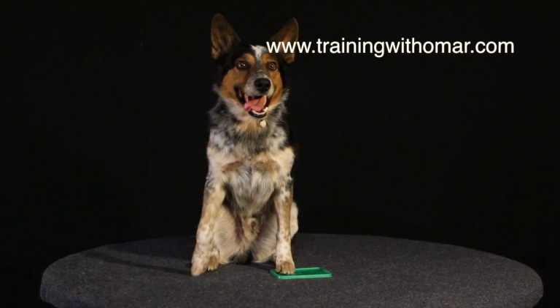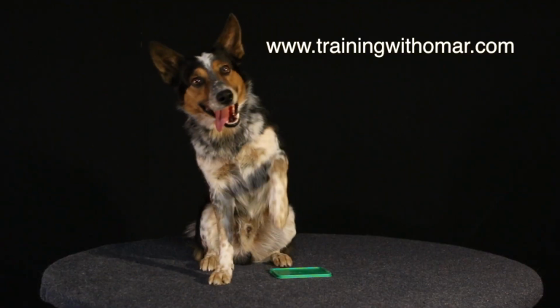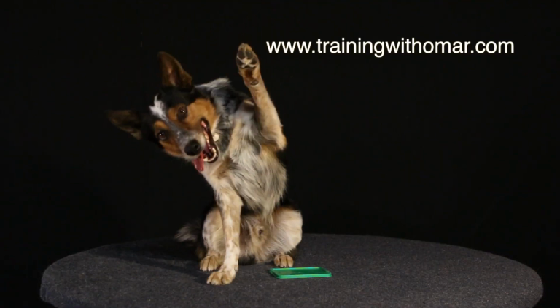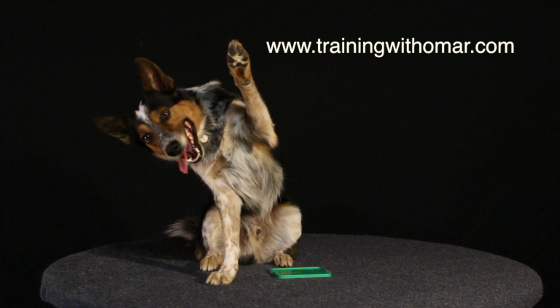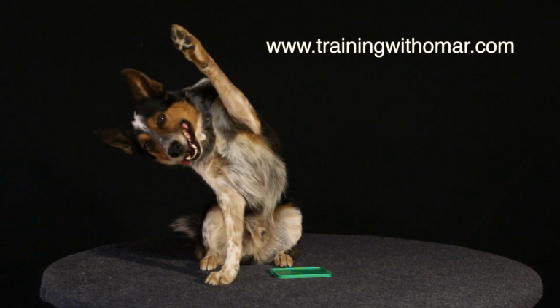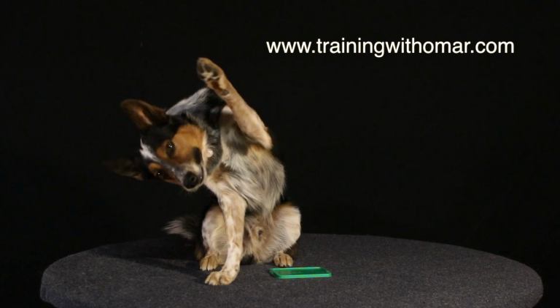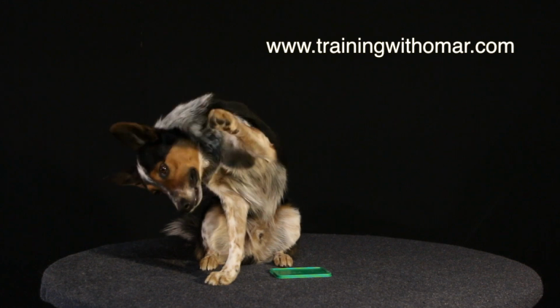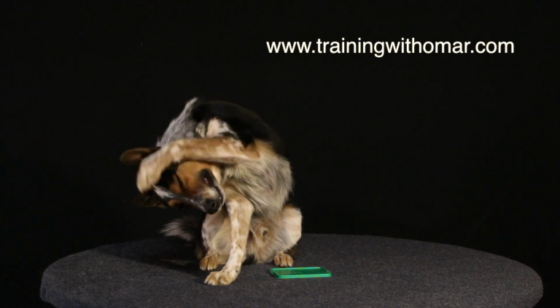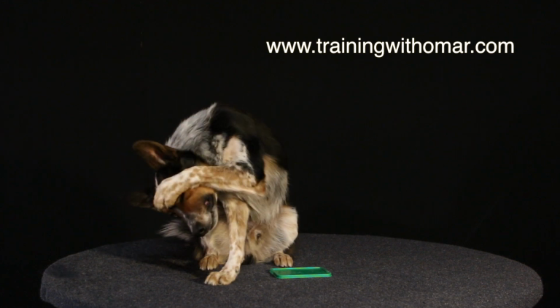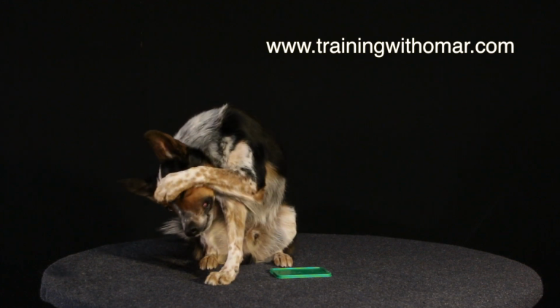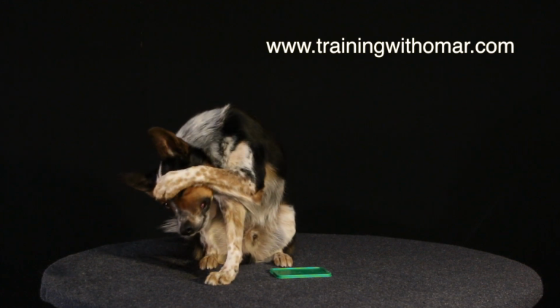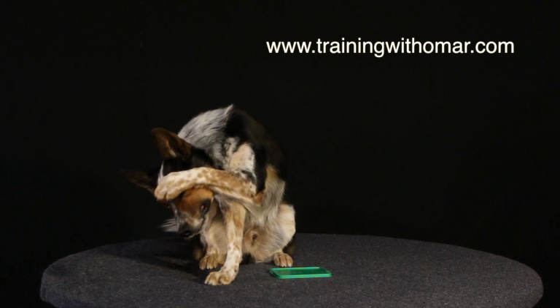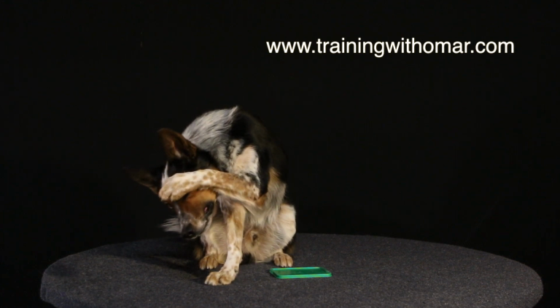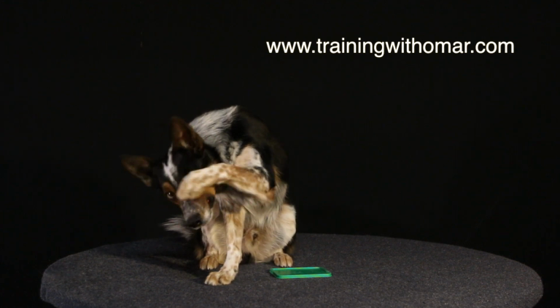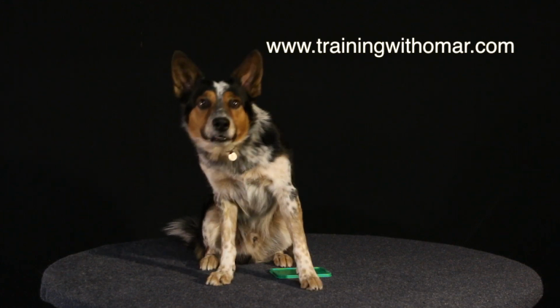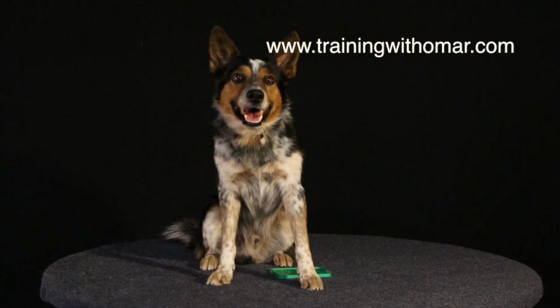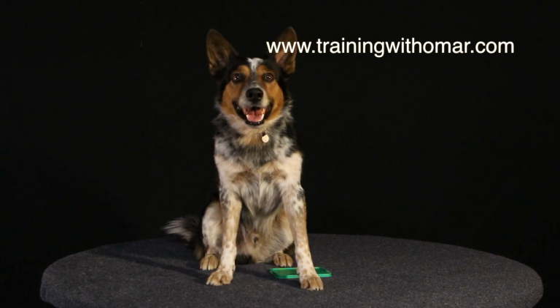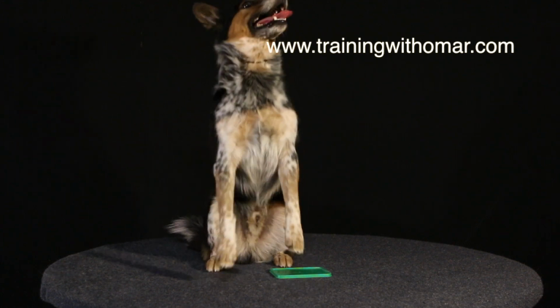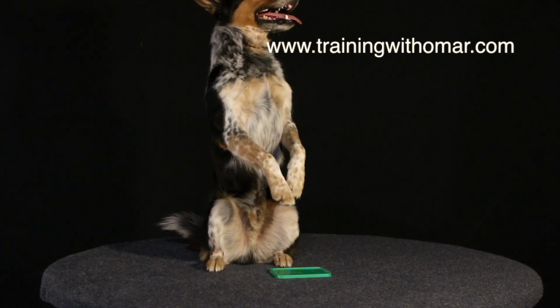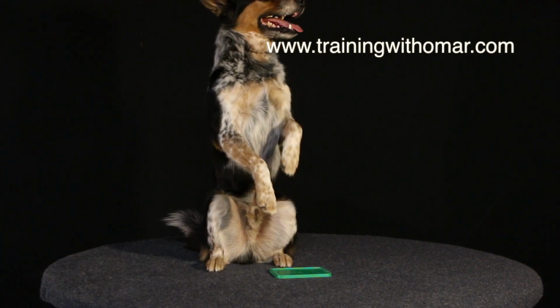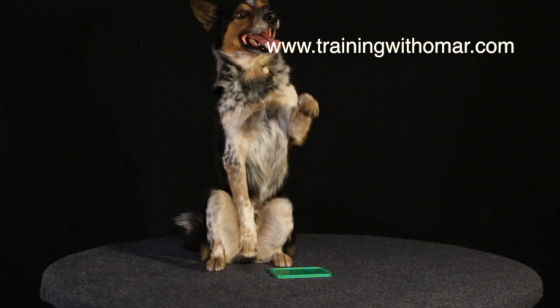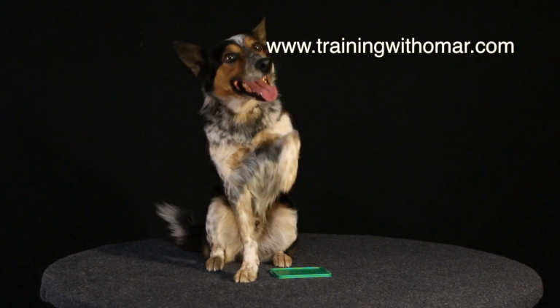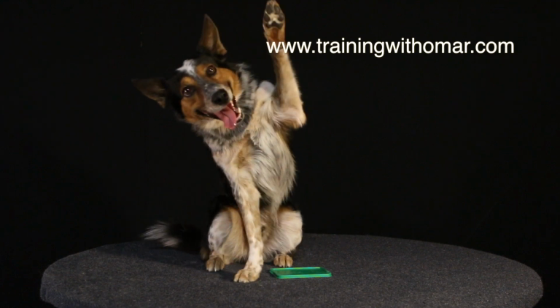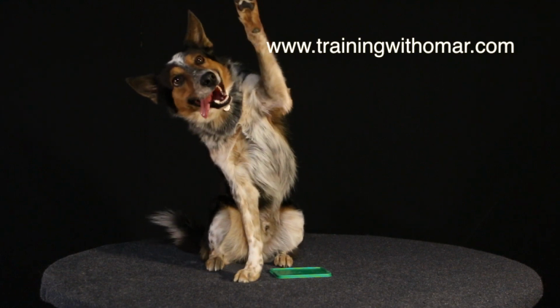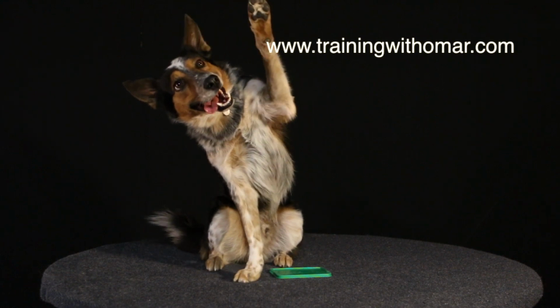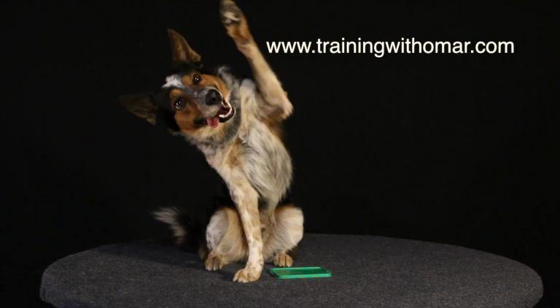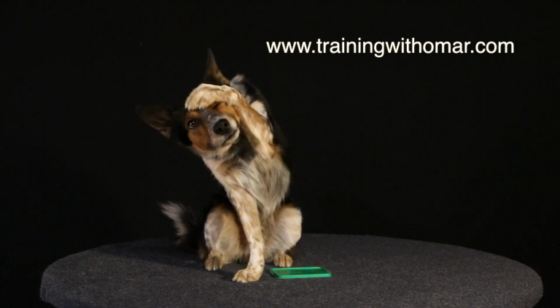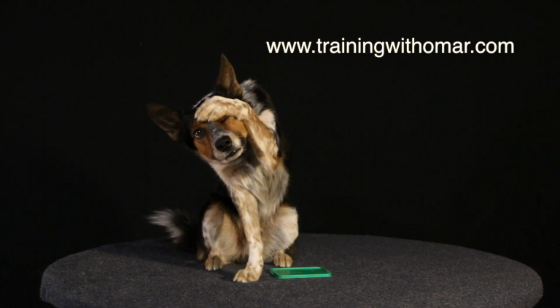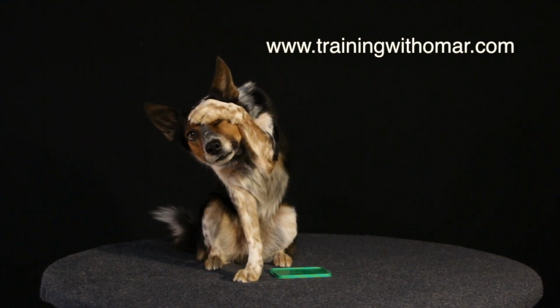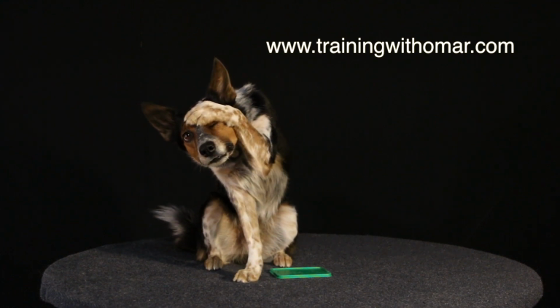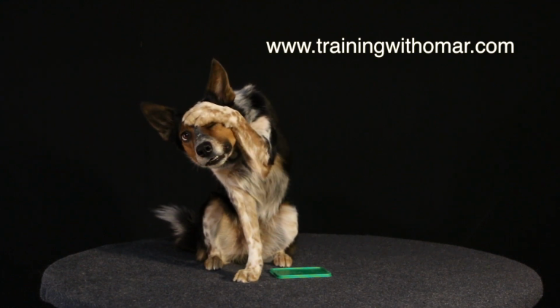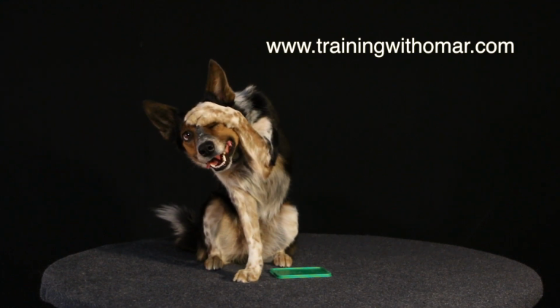In this video we're going to be training a puppy that has no idea what the exercise is, so you will see a lot of repetition from beginning to end with very little editing.